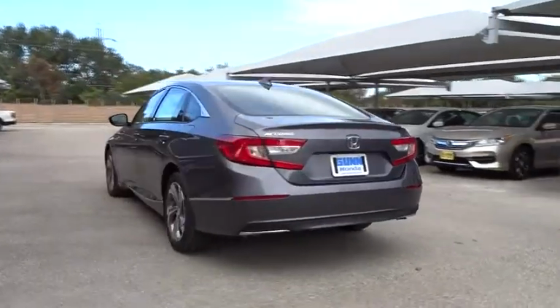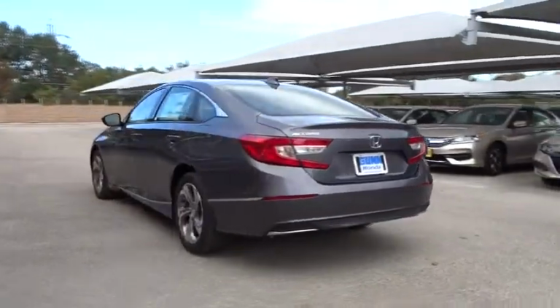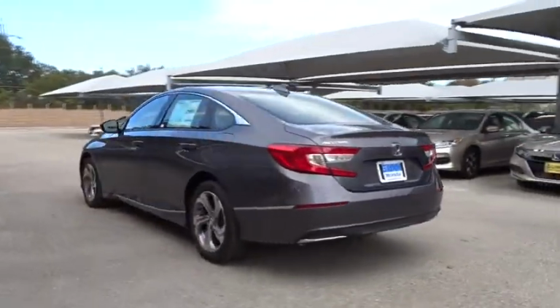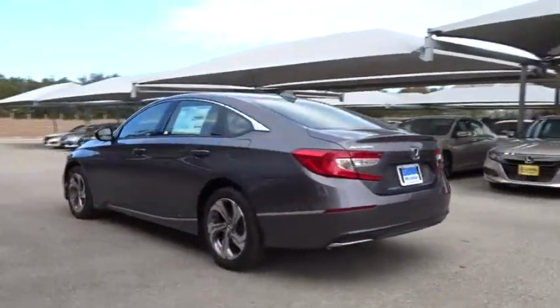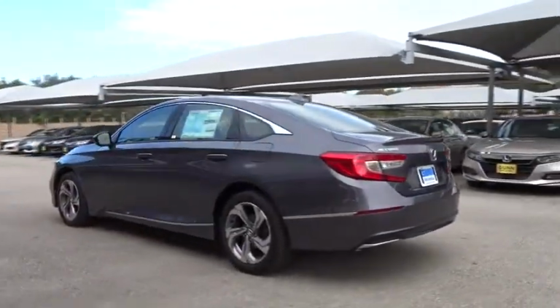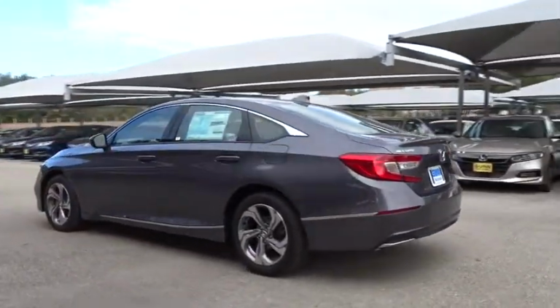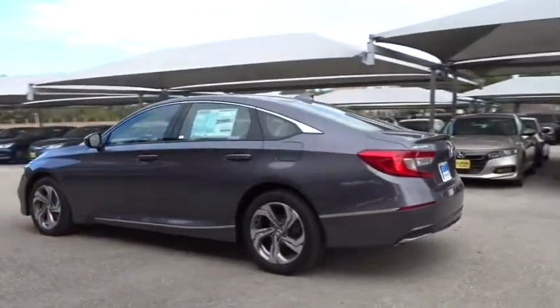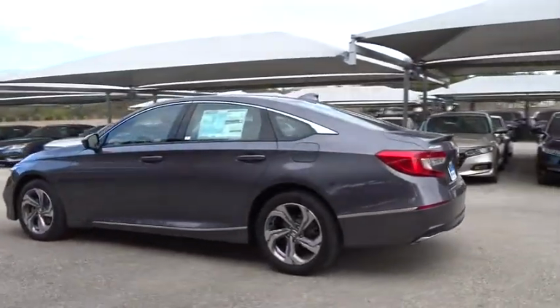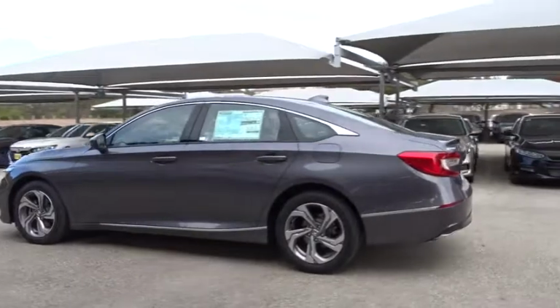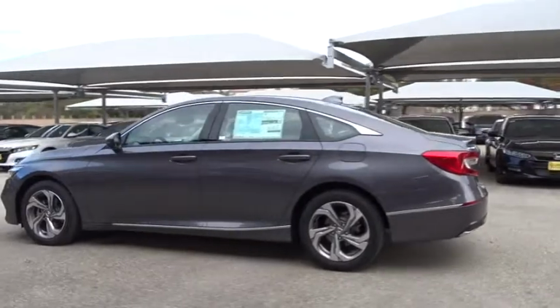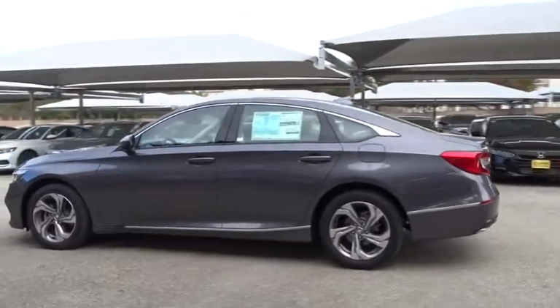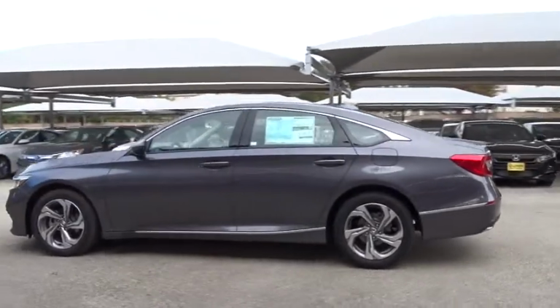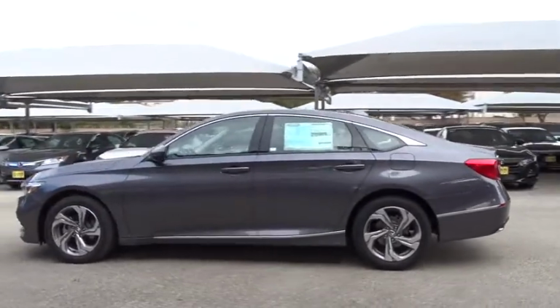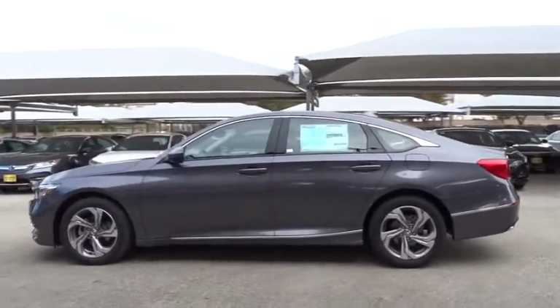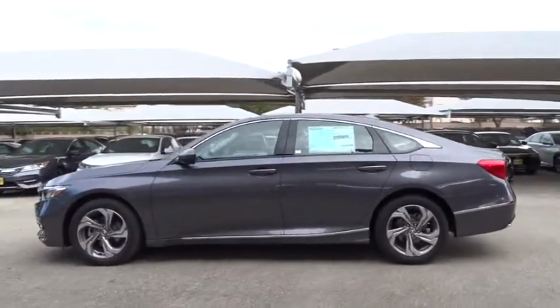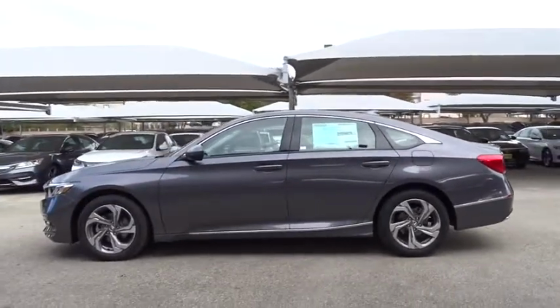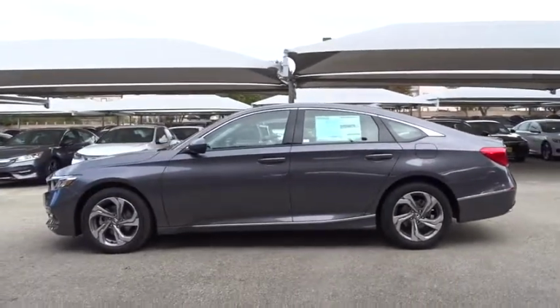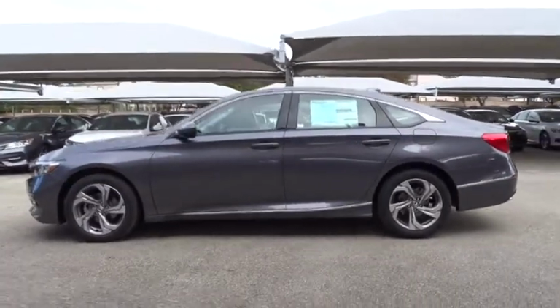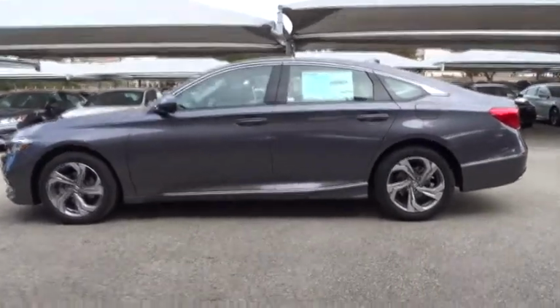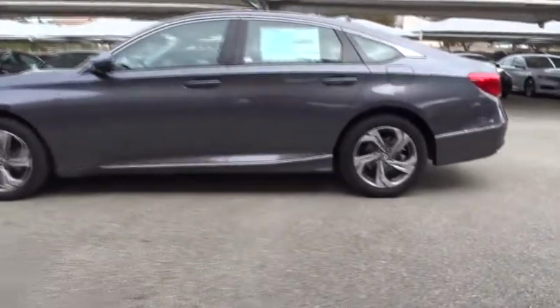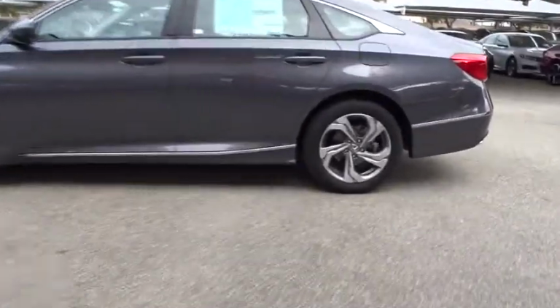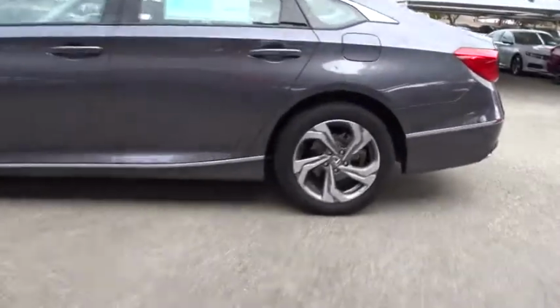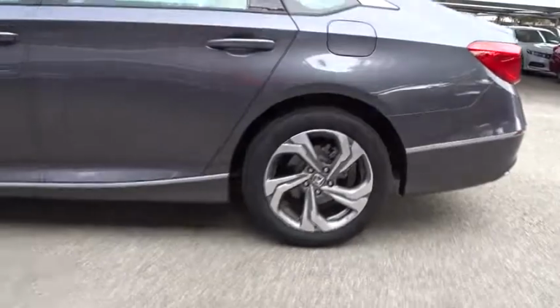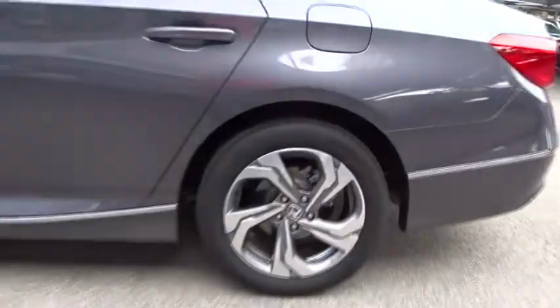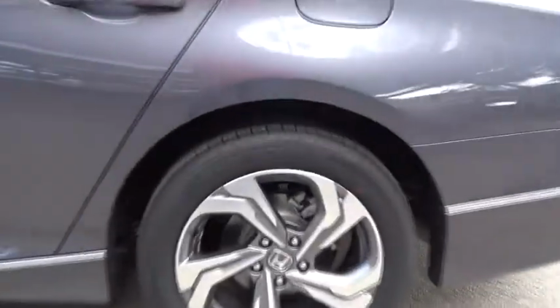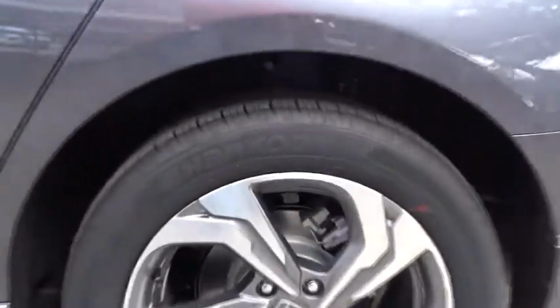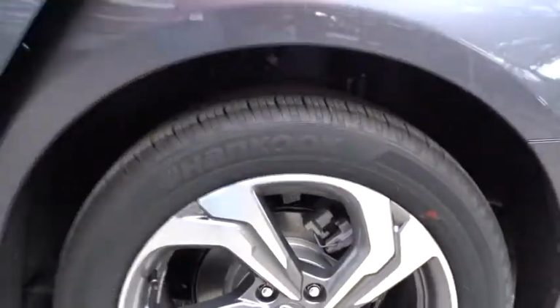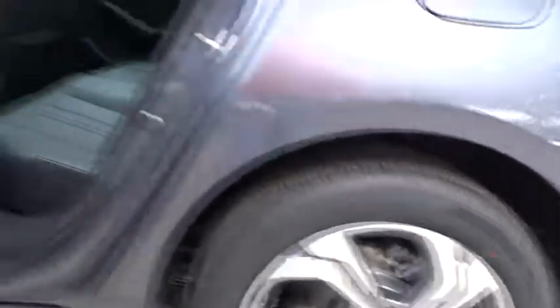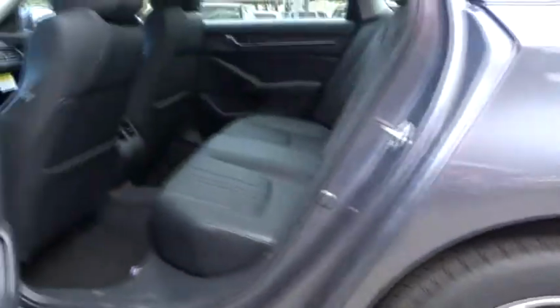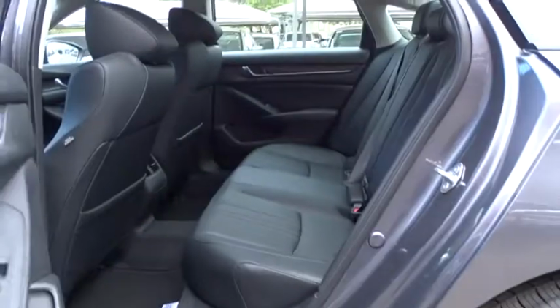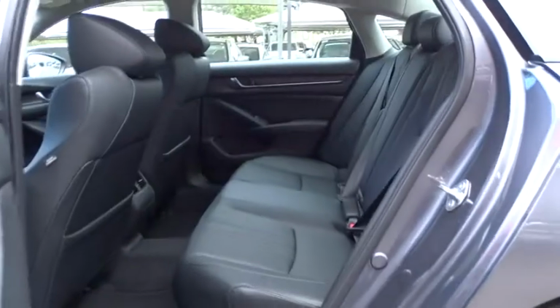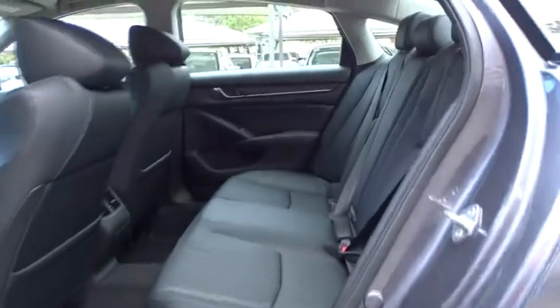Stability control, traction control, steering wheel audio controls, remote engine start, power passenger seat, lane departure warning, keyless entry, backup camera, anti-lock braking system.